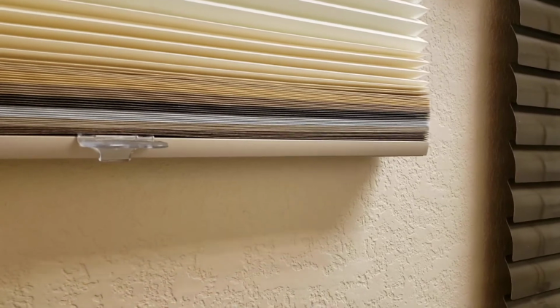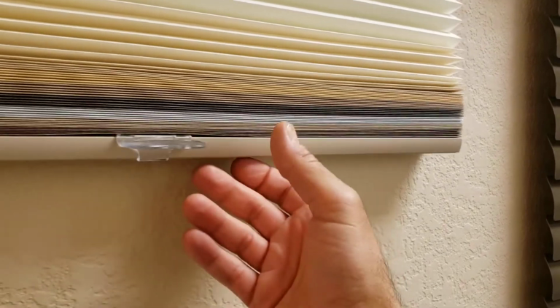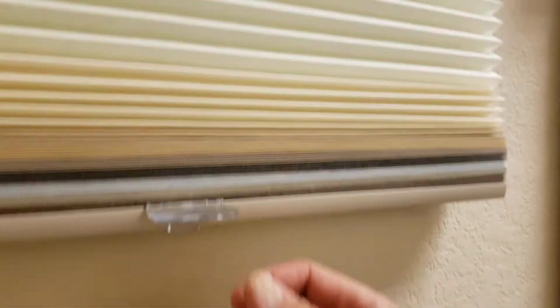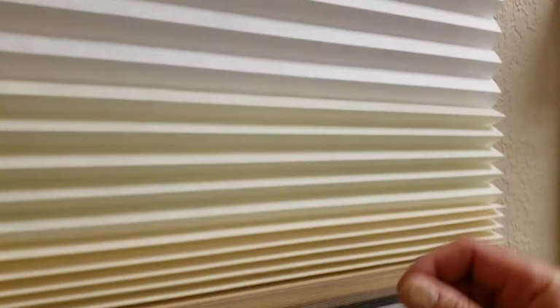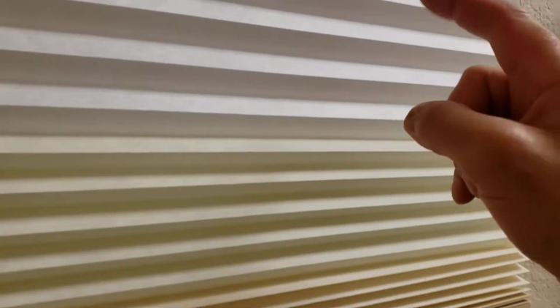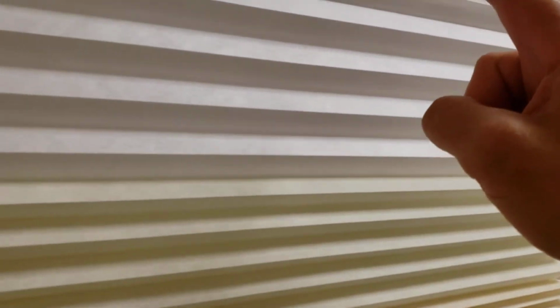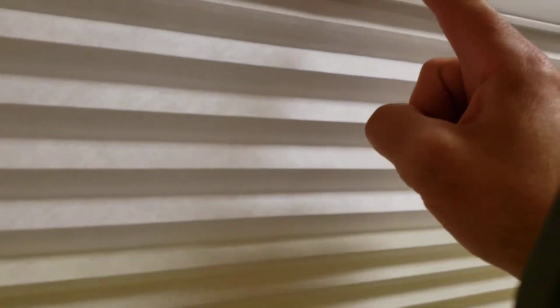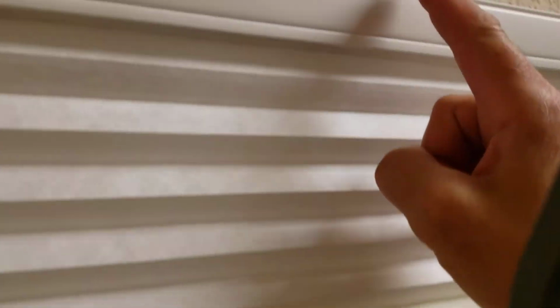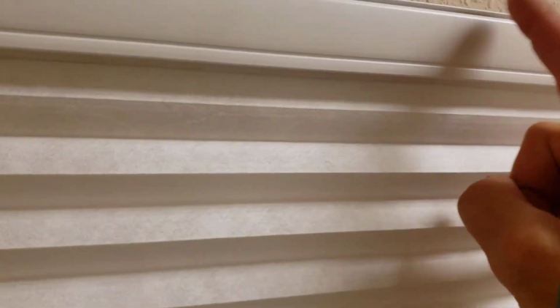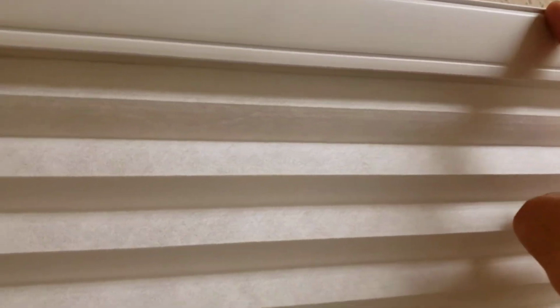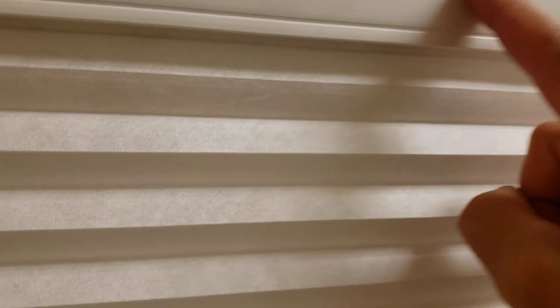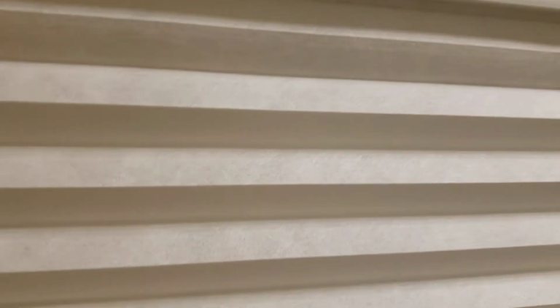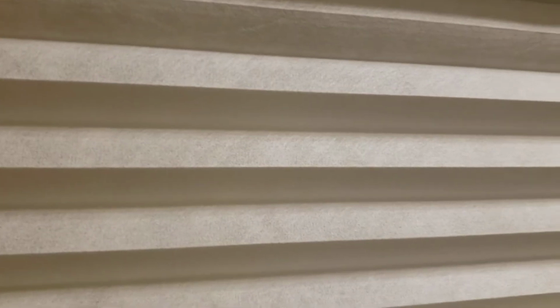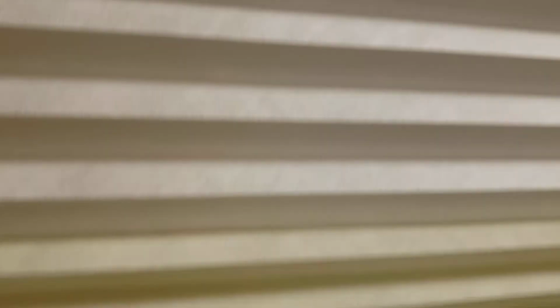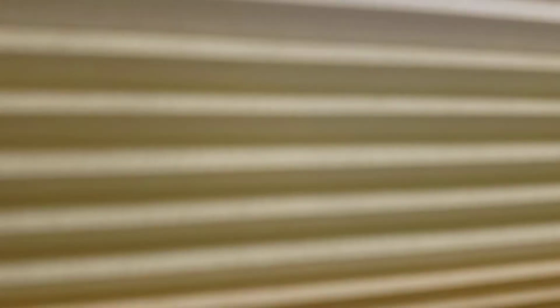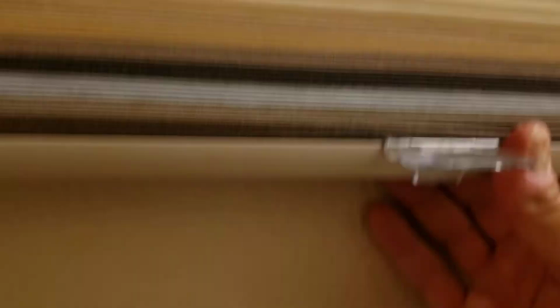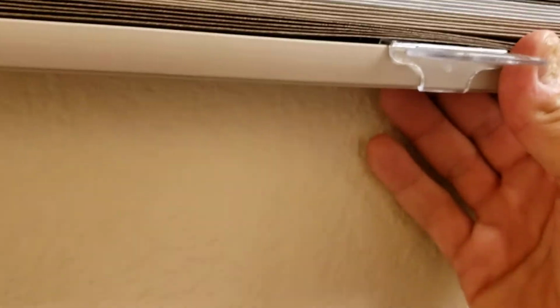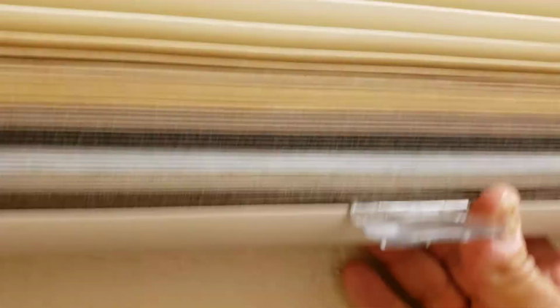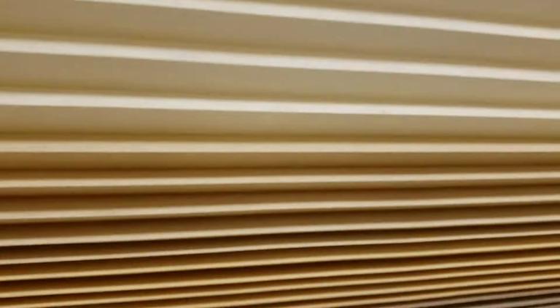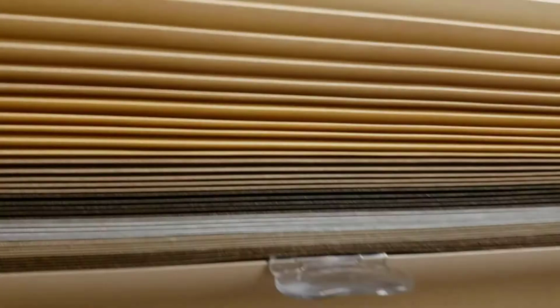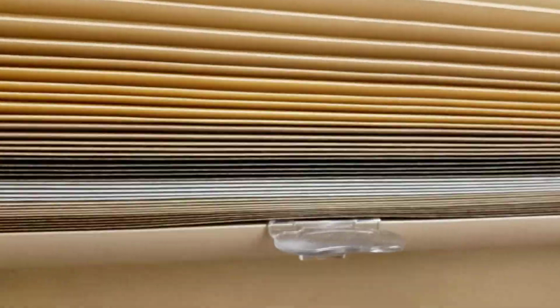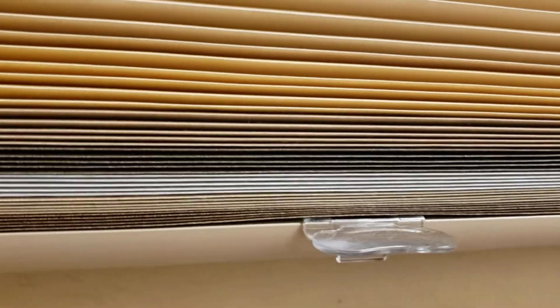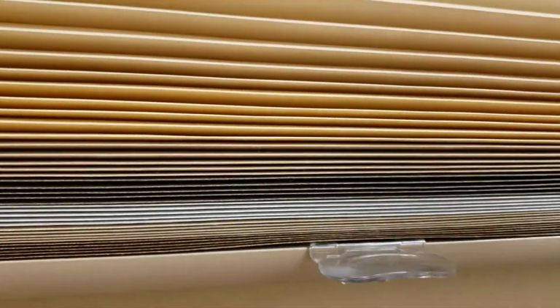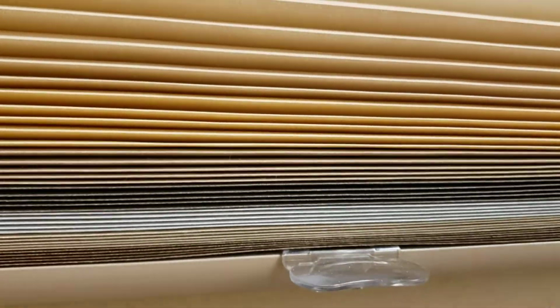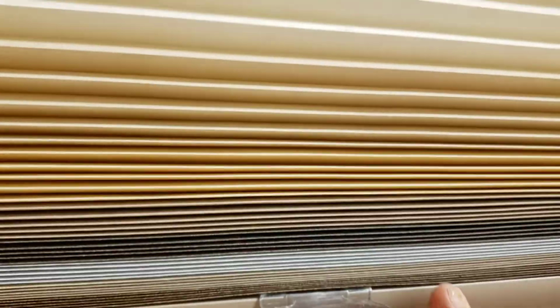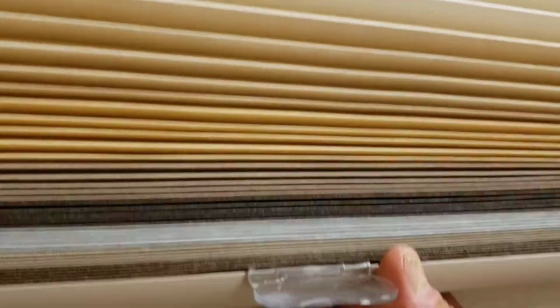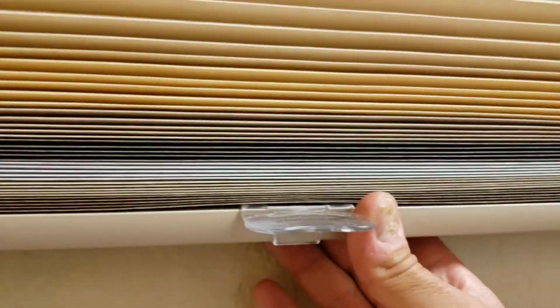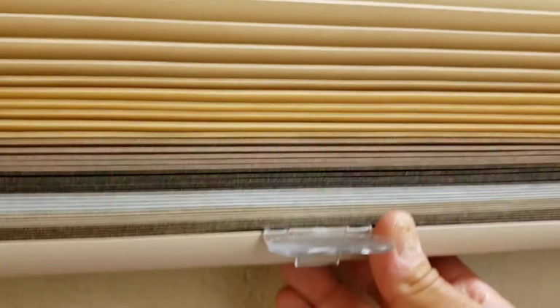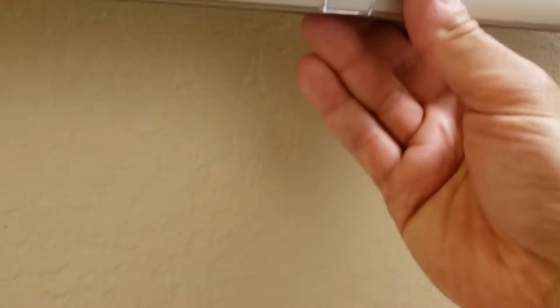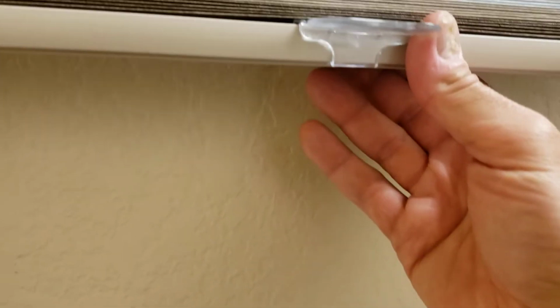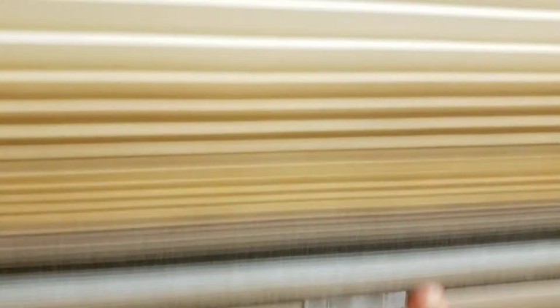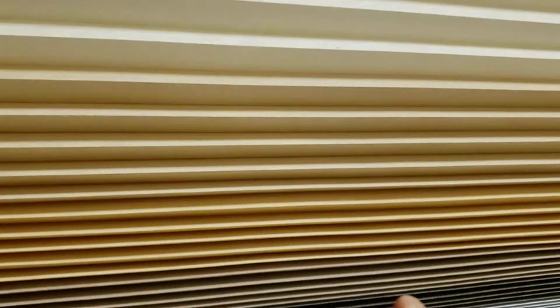Now how does that work? There's a clutch up top in this headrail here, and this controls the balance of the shade, and it just simply stops it. It's not like the old-fashioned roller shades where we have to pull it and get it to spin to go up and down — it just automatically stops and starts for you.